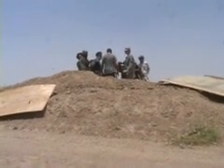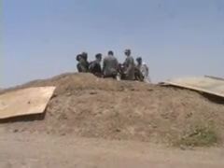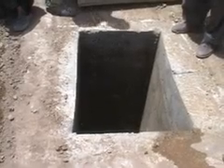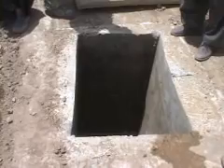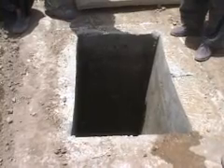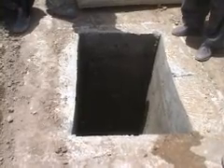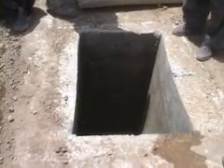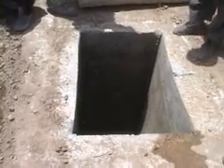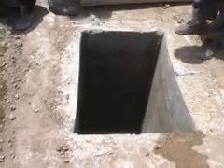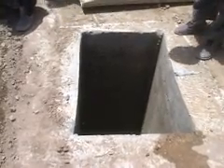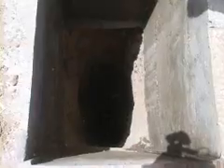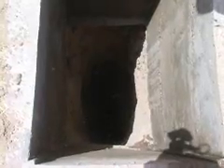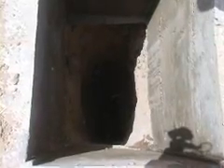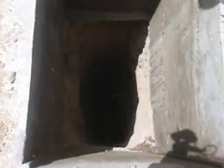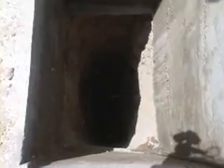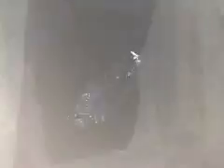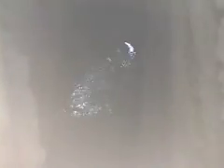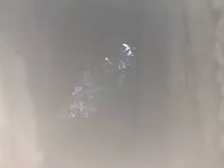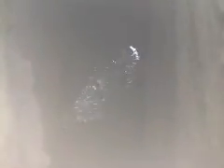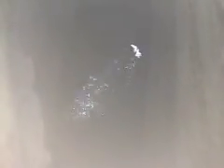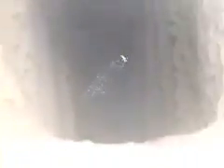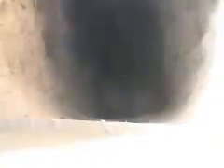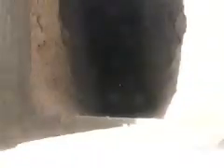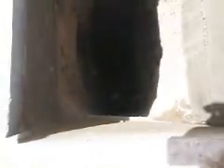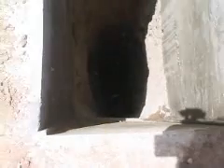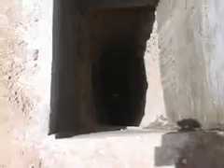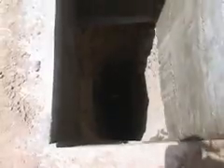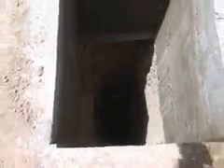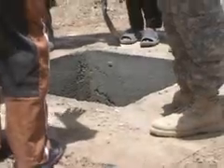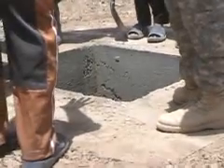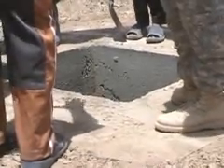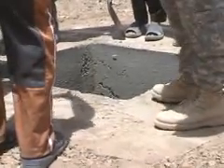At first glance, this hole on Forward Operating Base Wolverine could be misconstrued for some sort of bunker or reinforced fighting position. But if you look closer, you'll see a hole that descends almost 50 feet and has water at the bottom. The hole leads to a Kerez.